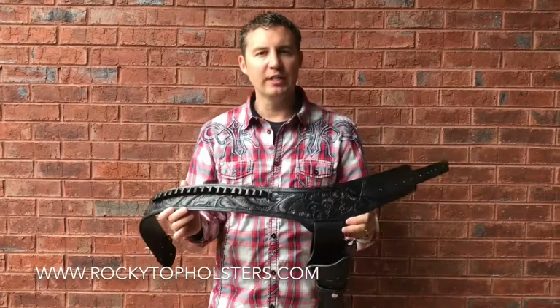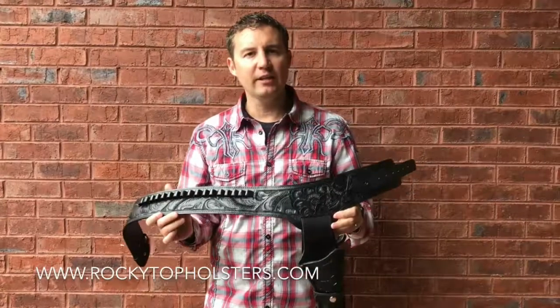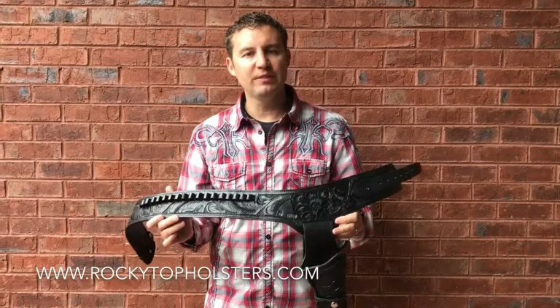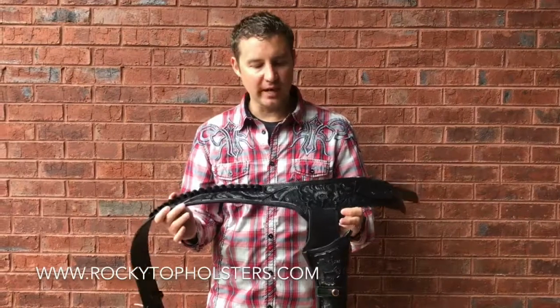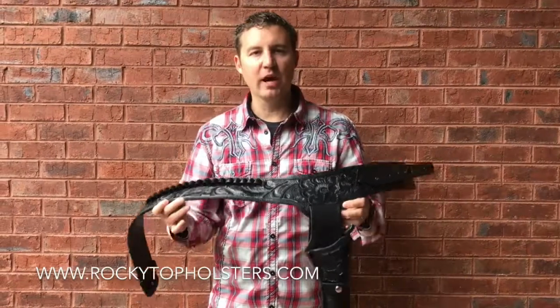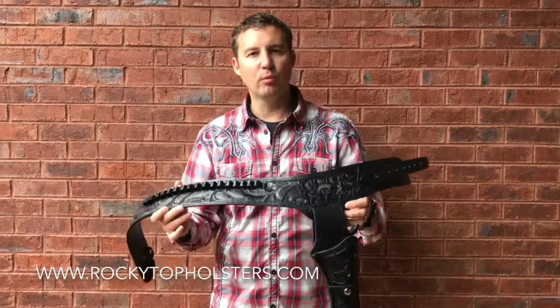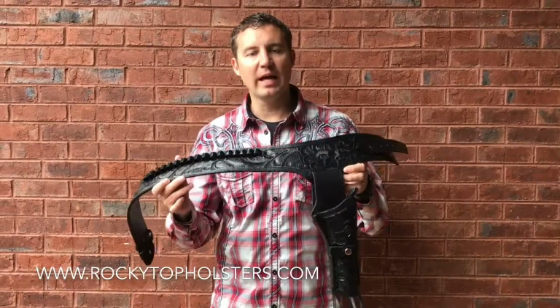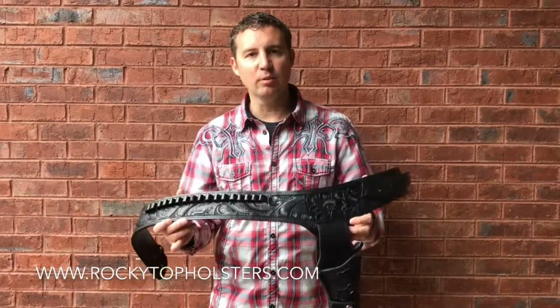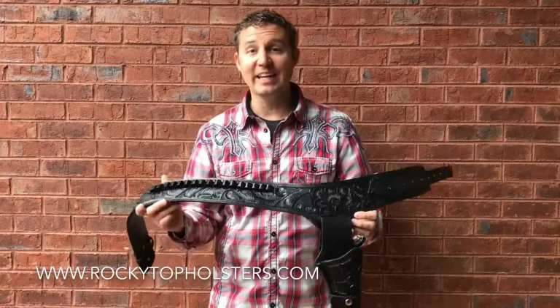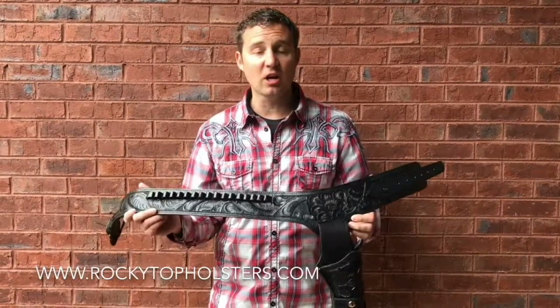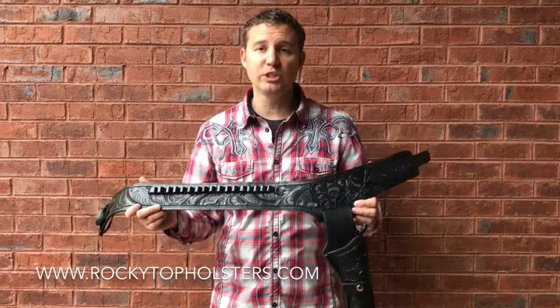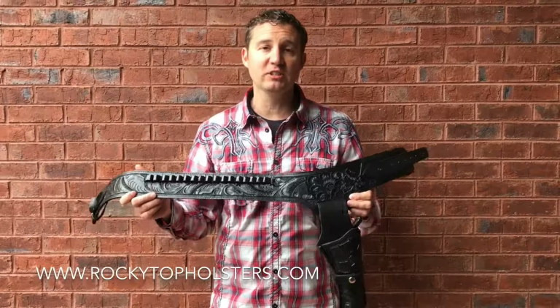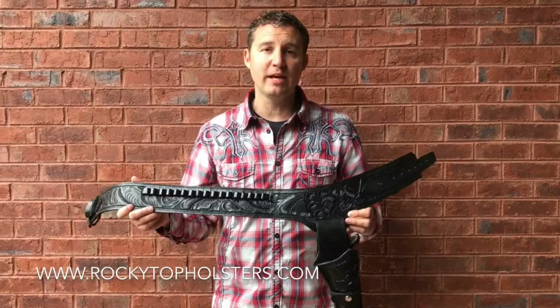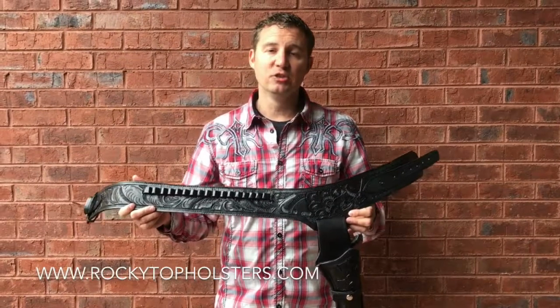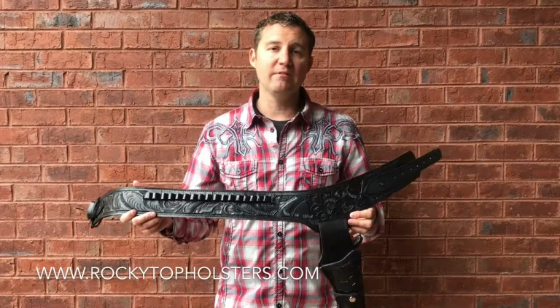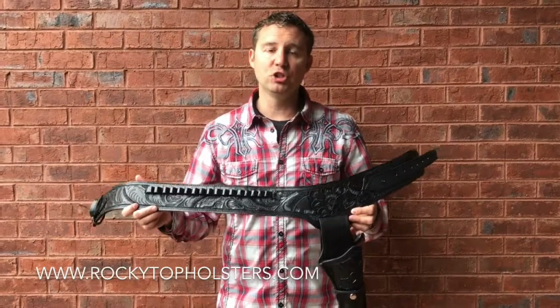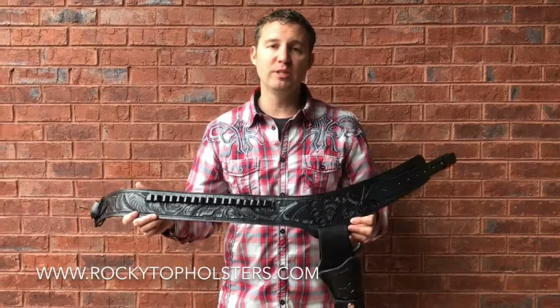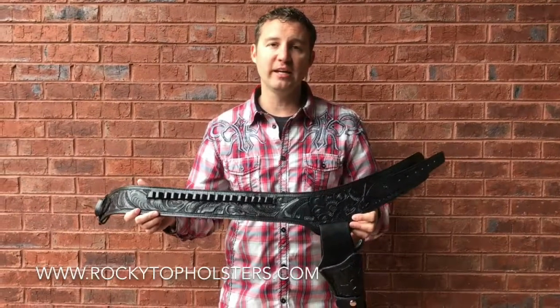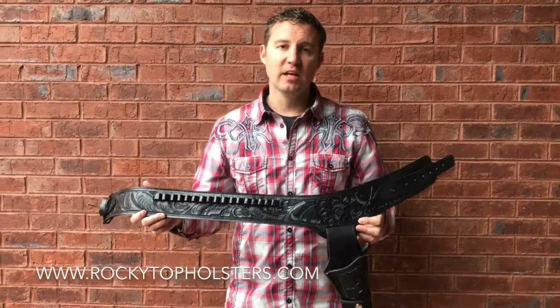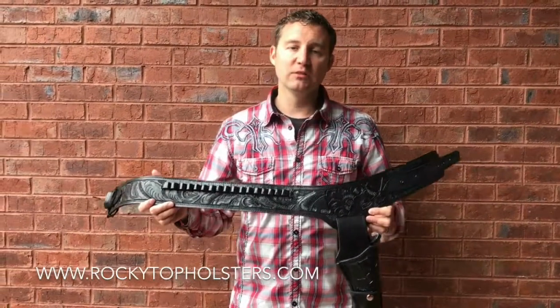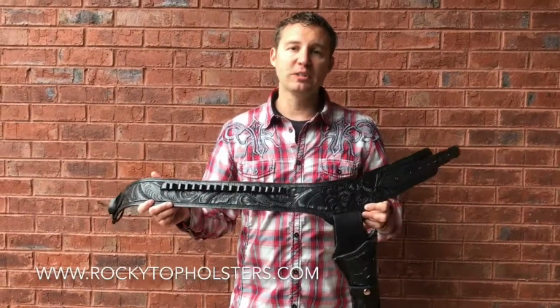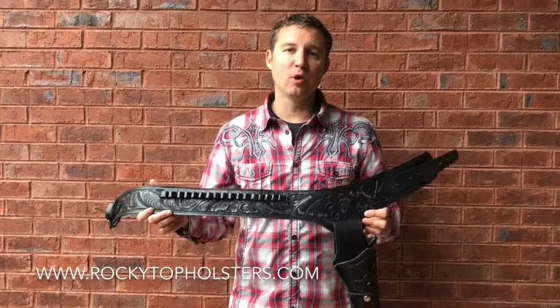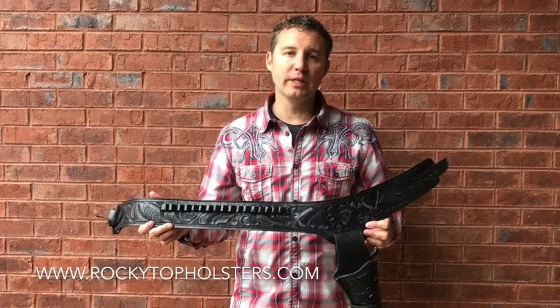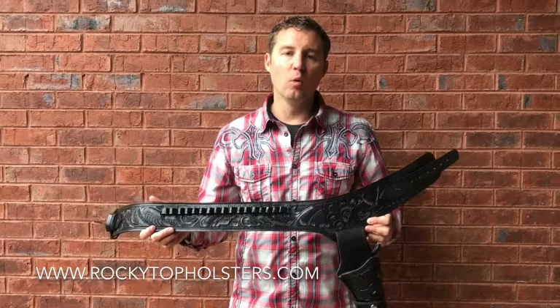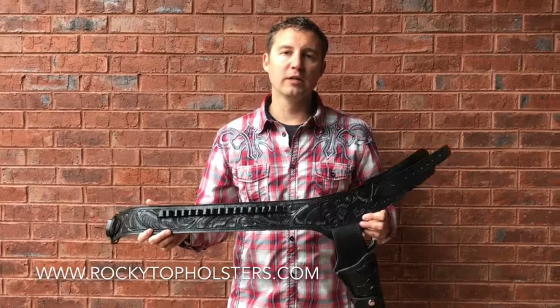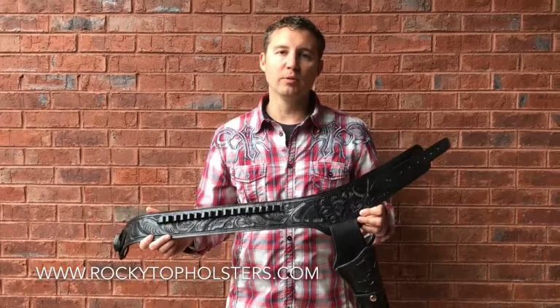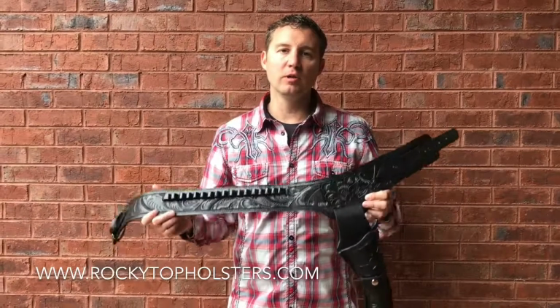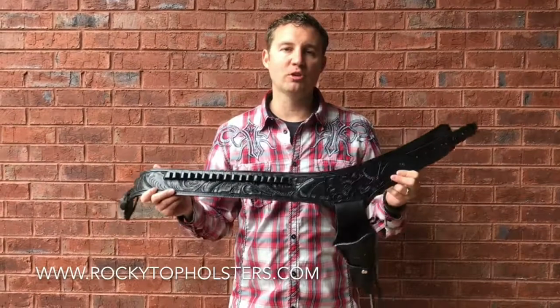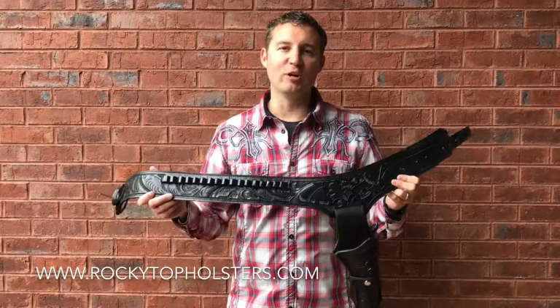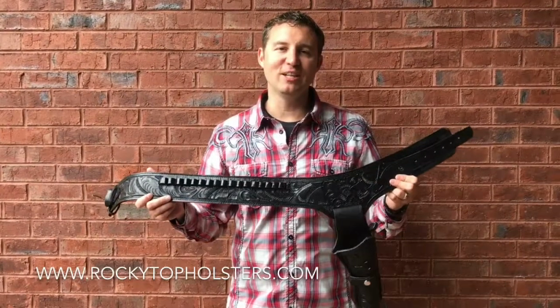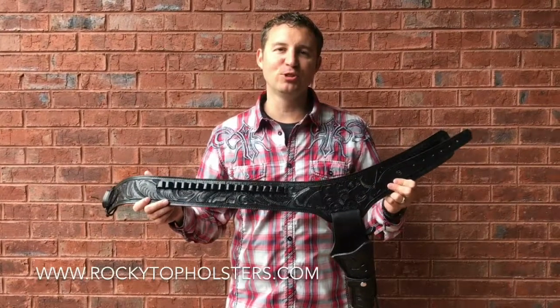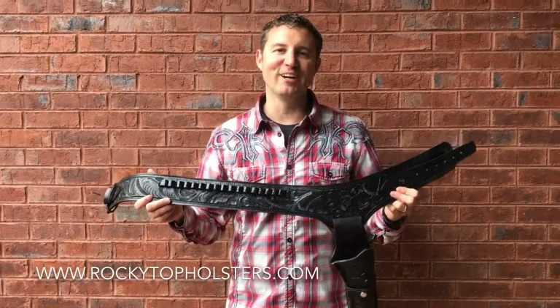So 38 and 357 caliber, I've got them in brown and black in stock. We ship these out same day, so you're going to have yours in just a few business days. Give us a call today, toll free, or click on the link below. Shop us online at RockyTopHolsters.com.